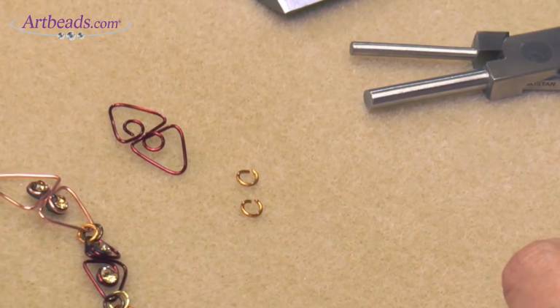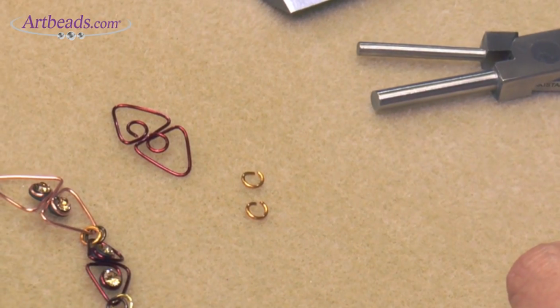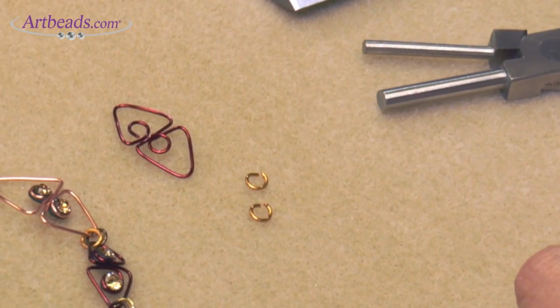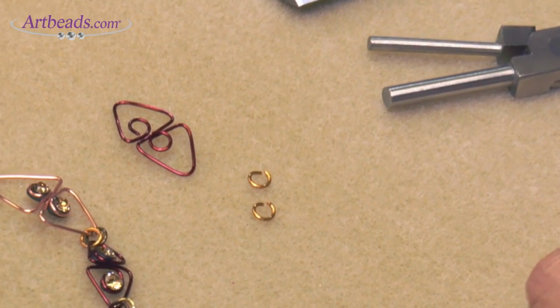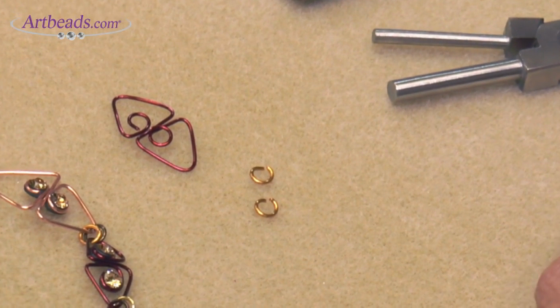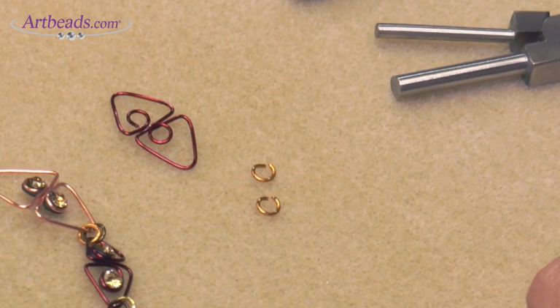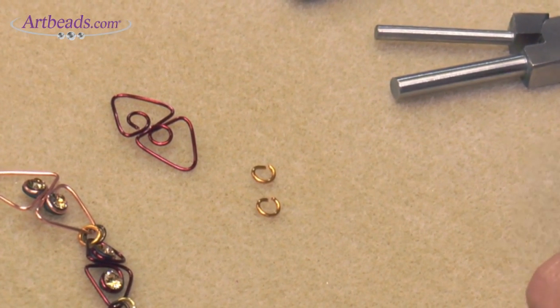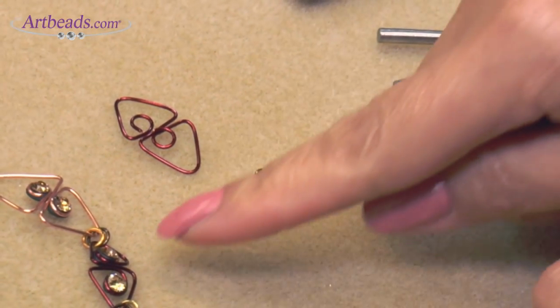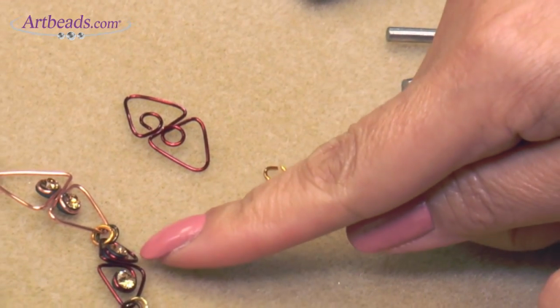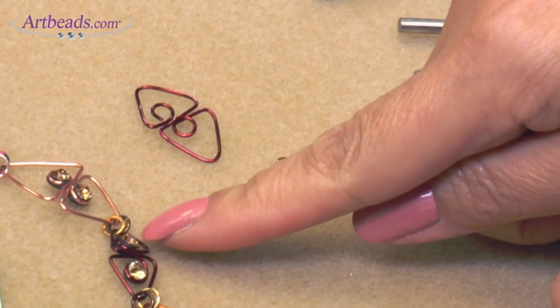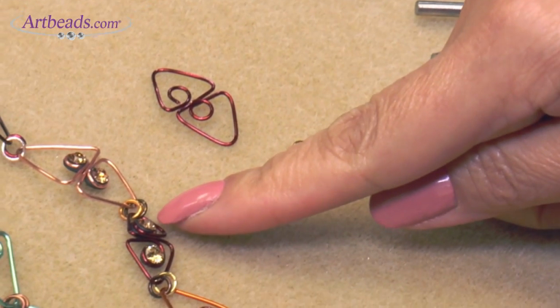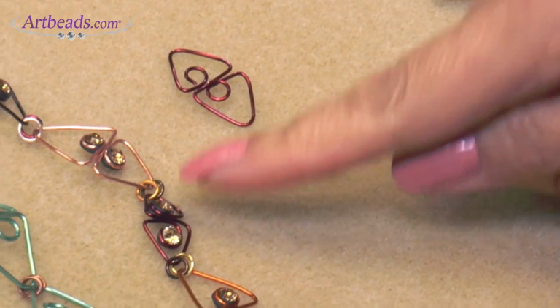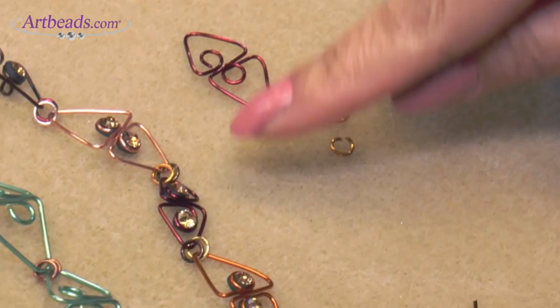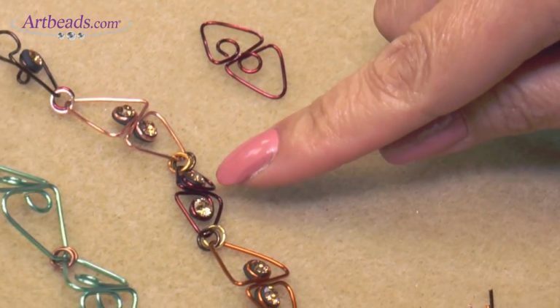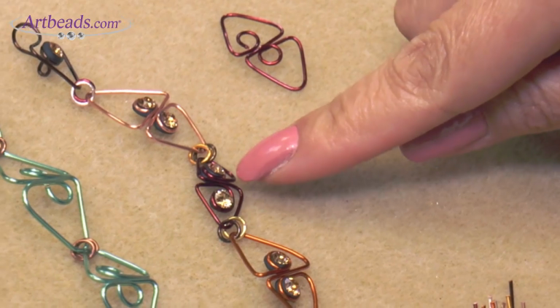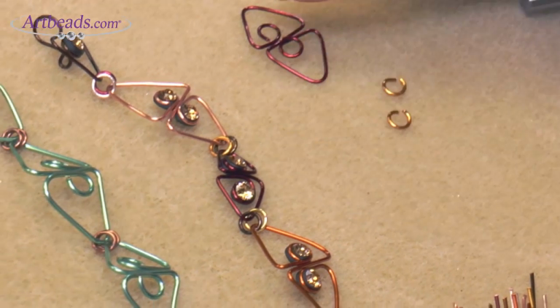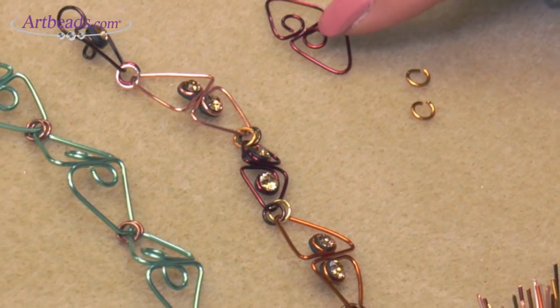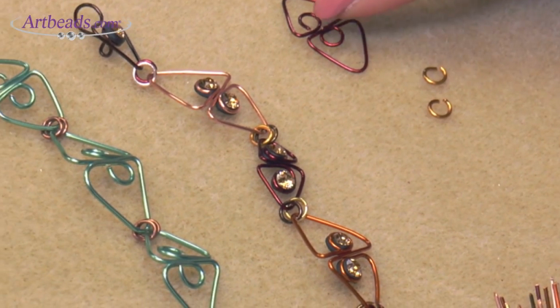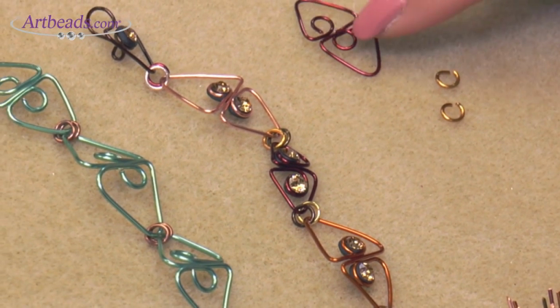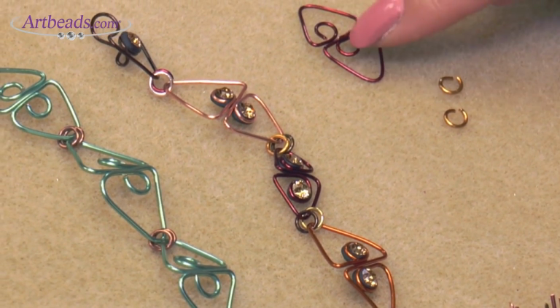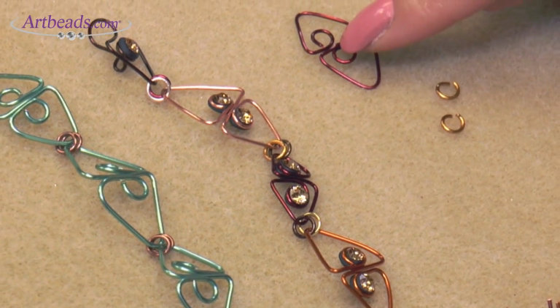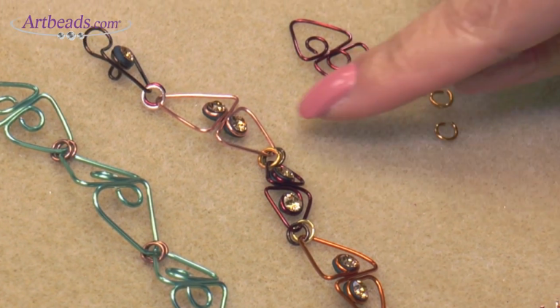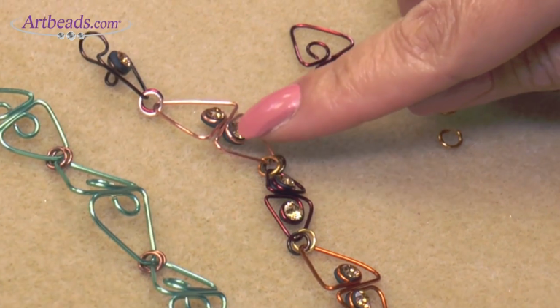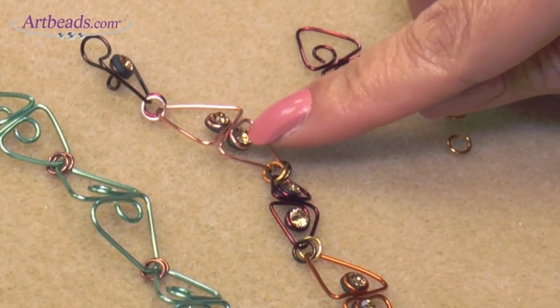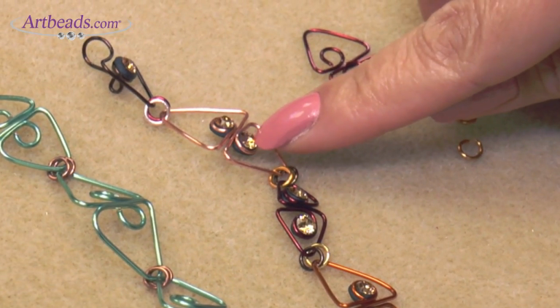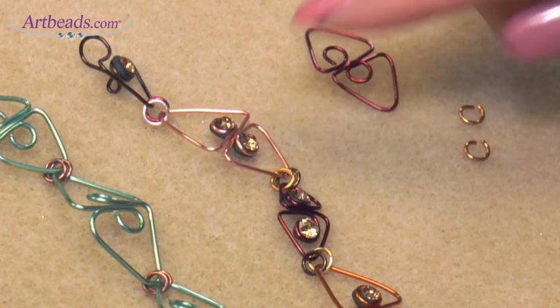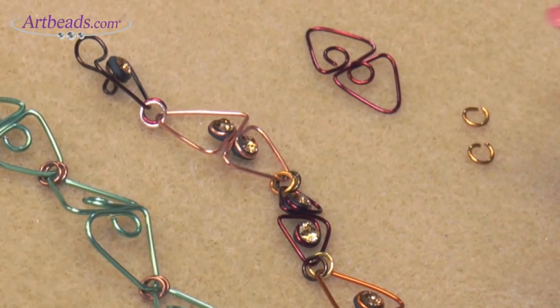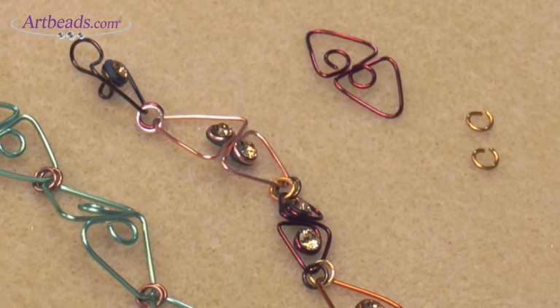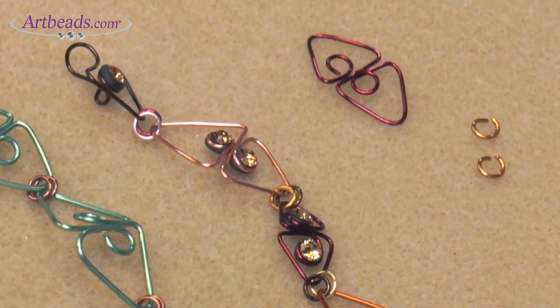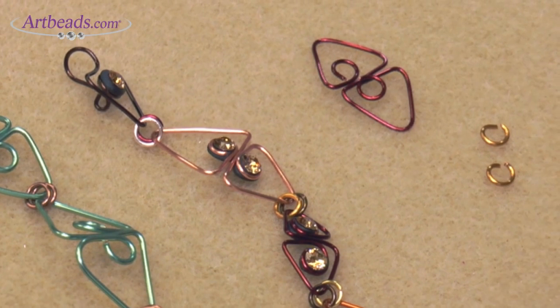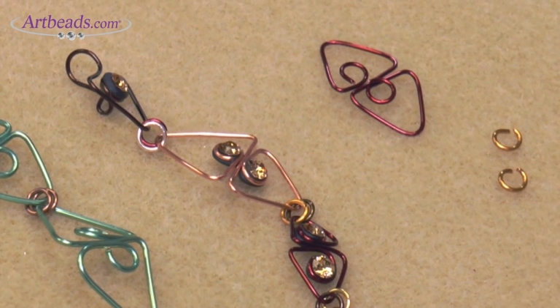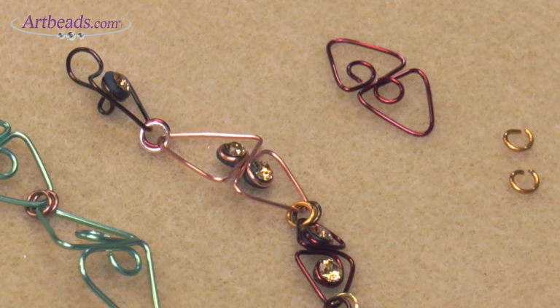The next step is the epoxy clay. You're going to put epoxy clay inside the holes and then you add a chaton, and you want to let it cure for 24 hours.